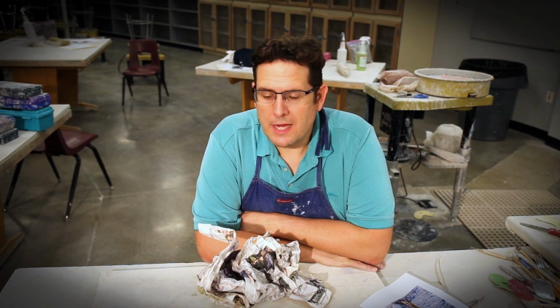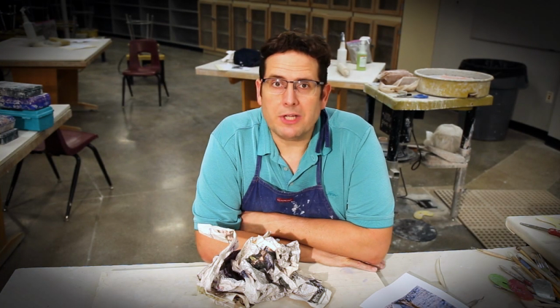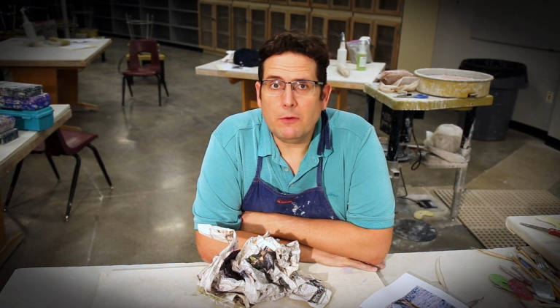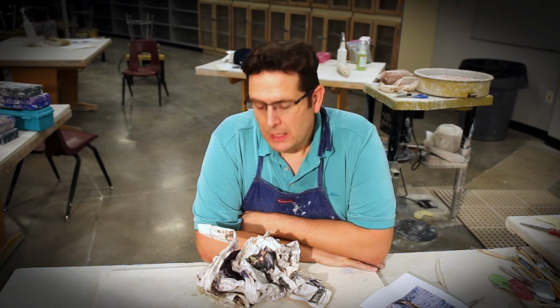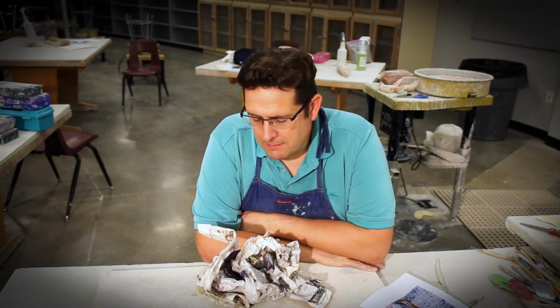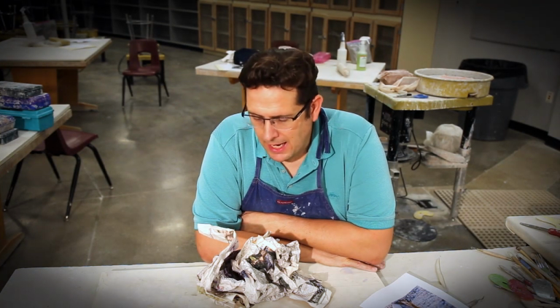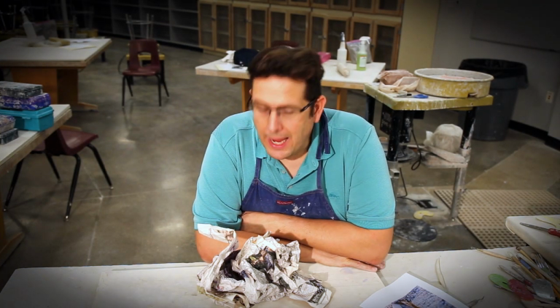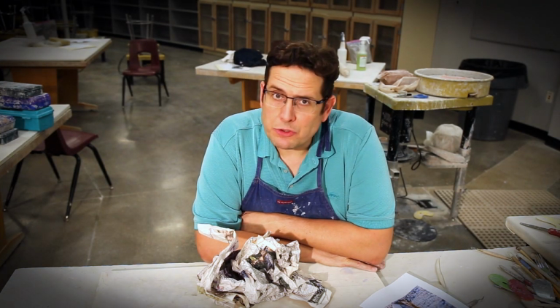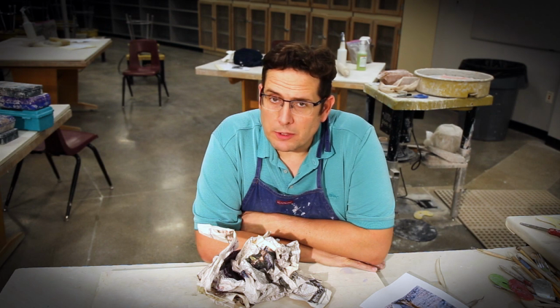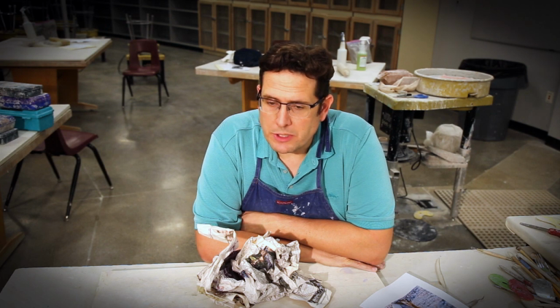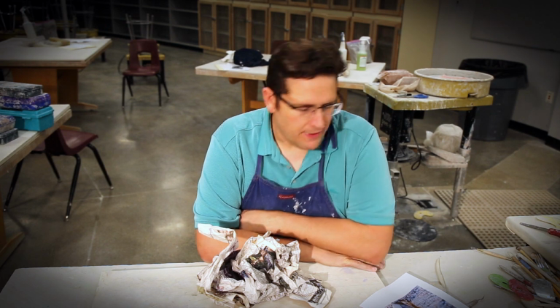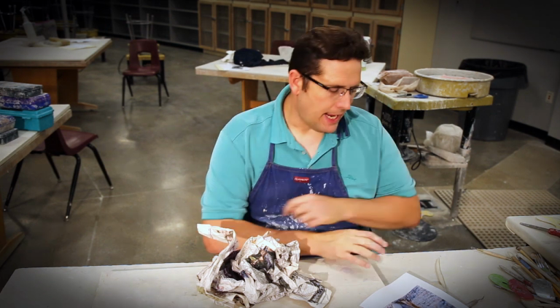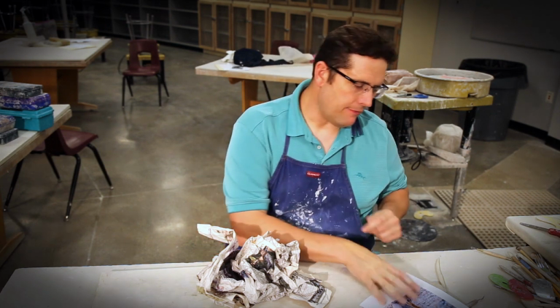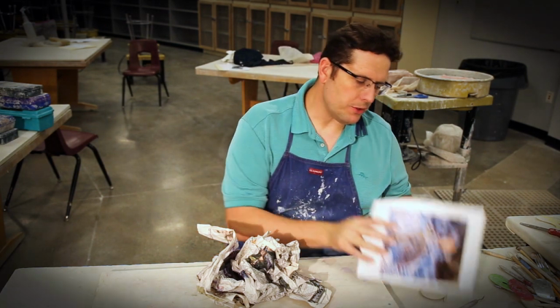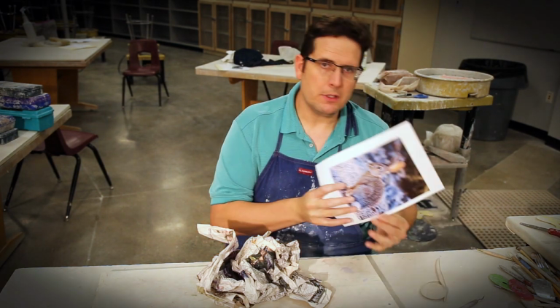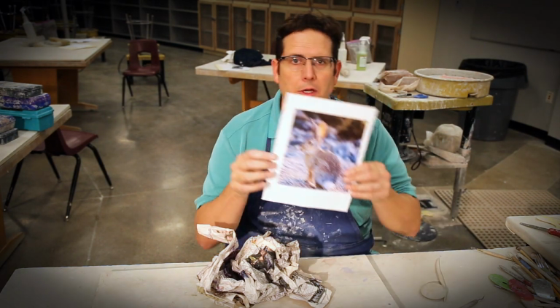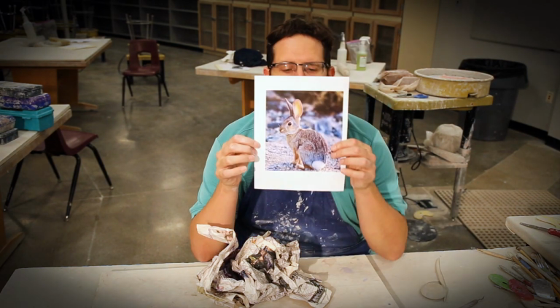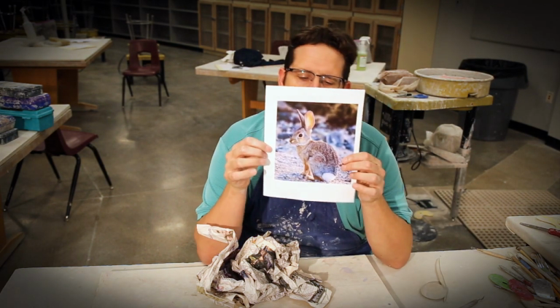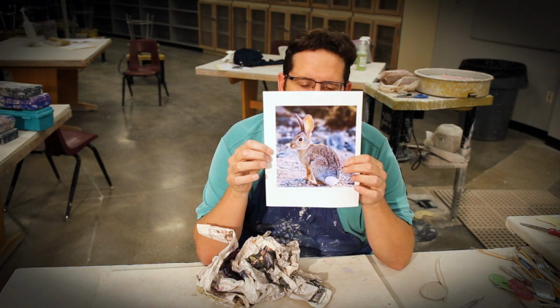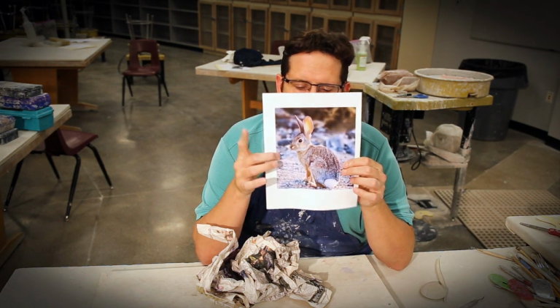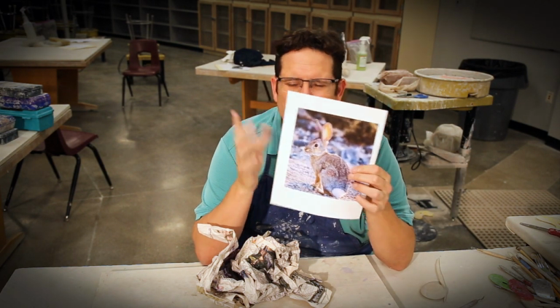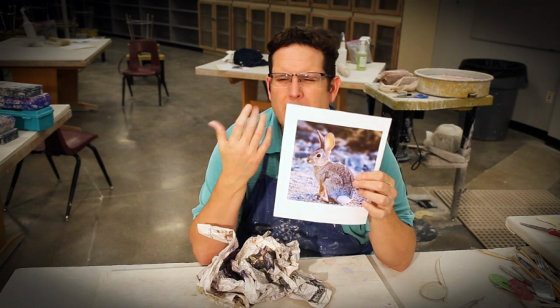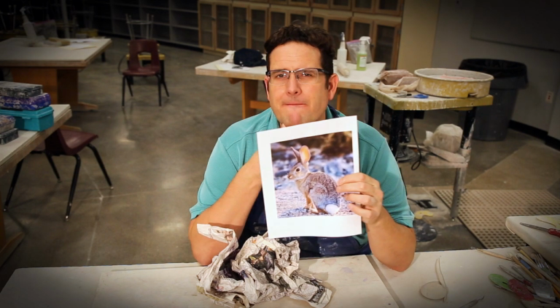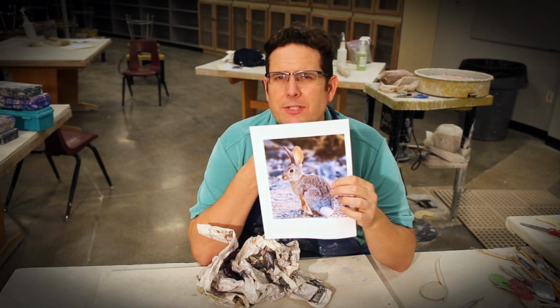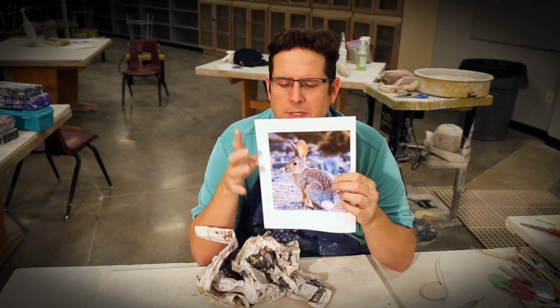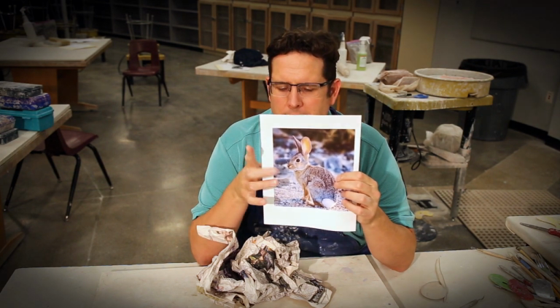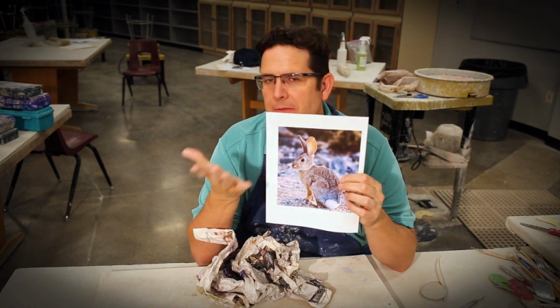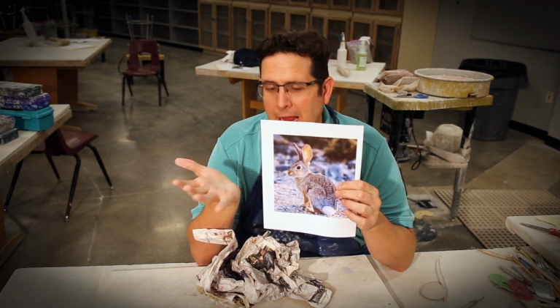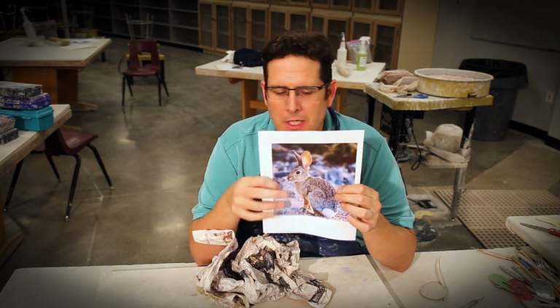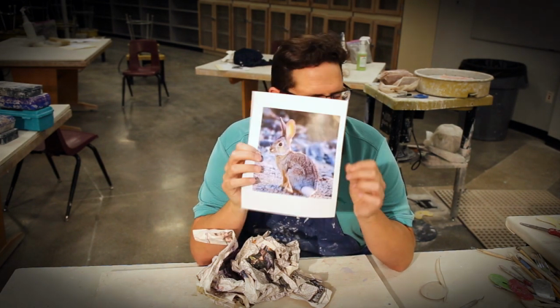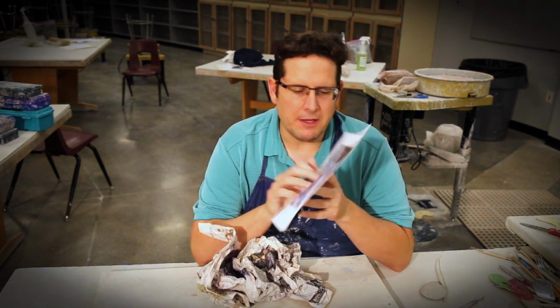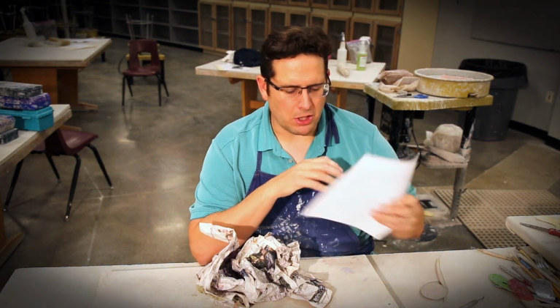Today we're going to talk about how to make an animal sculpture. We're going to start working on that today. I have a cute little picture of a bunny I'm going to use. You need about five or six images of your bunny from different angles — this is enough to get me started.